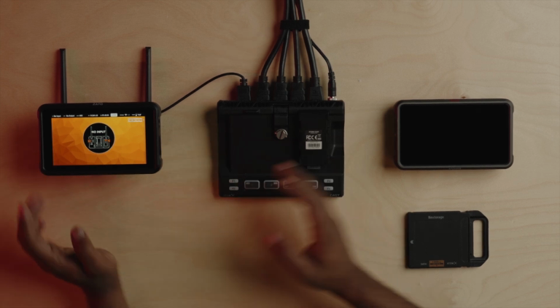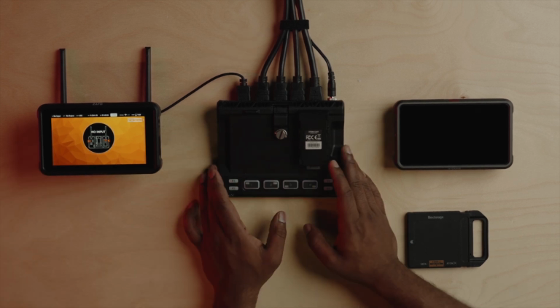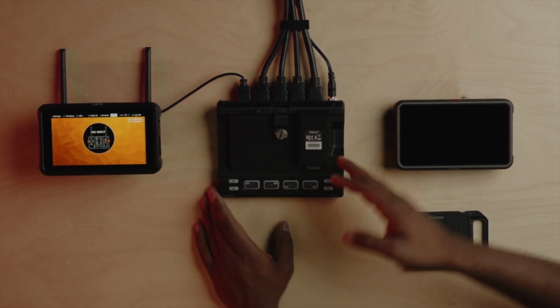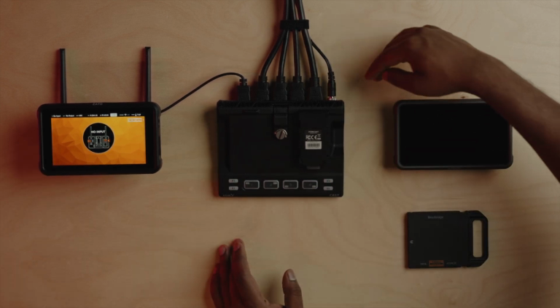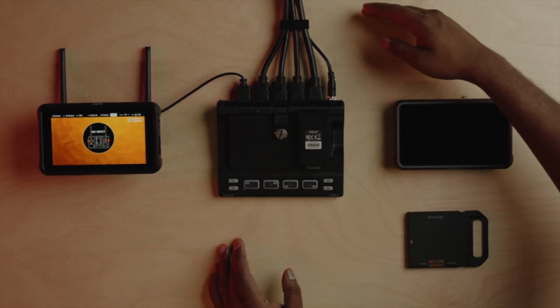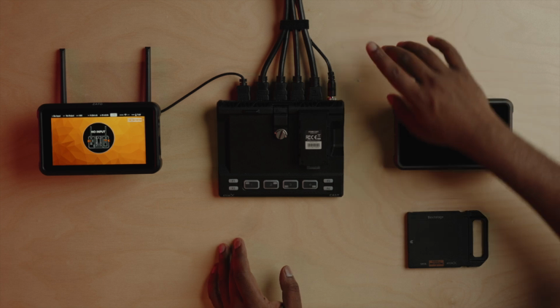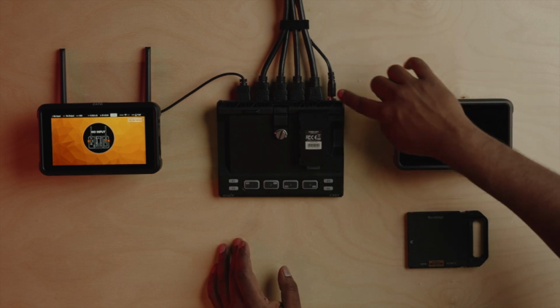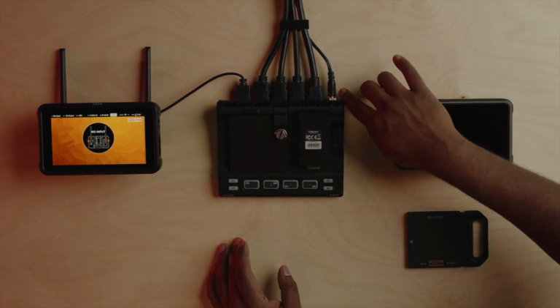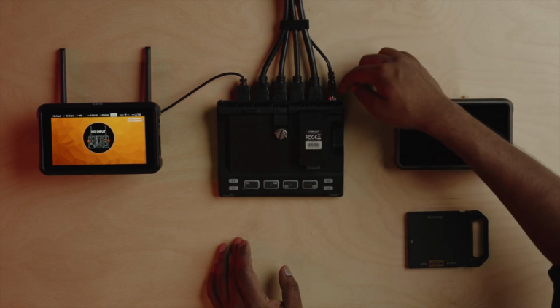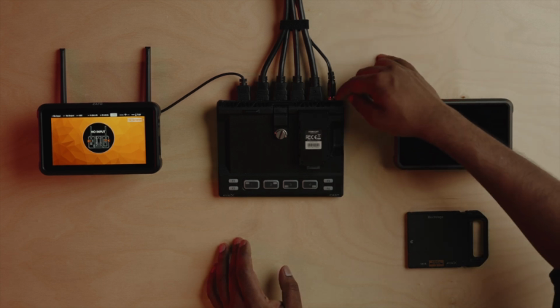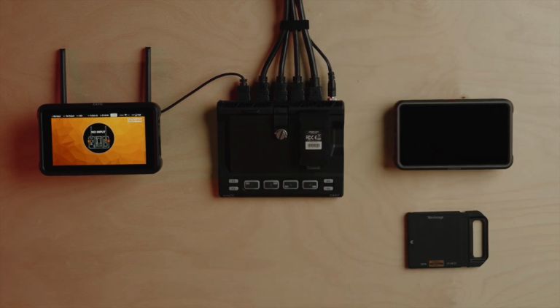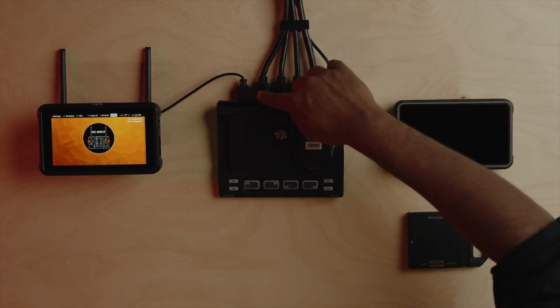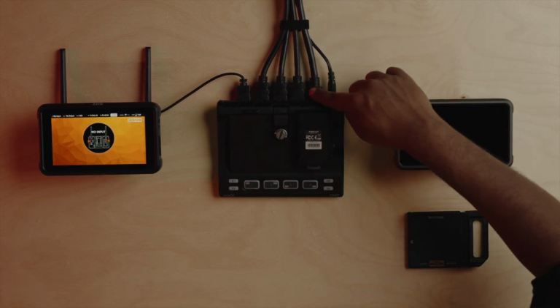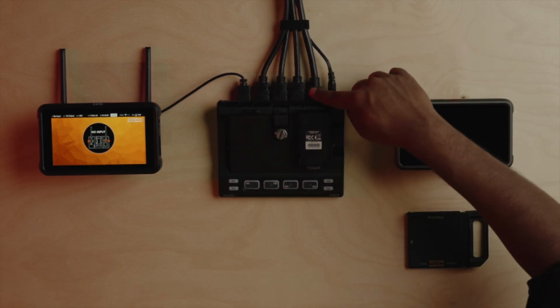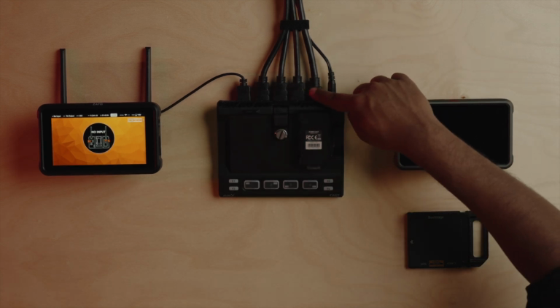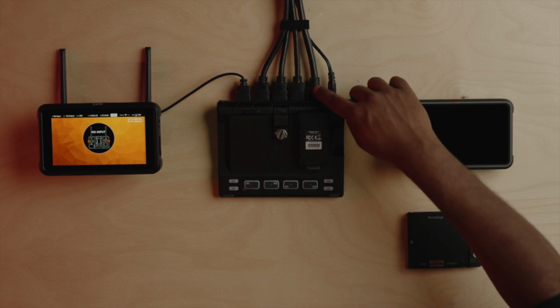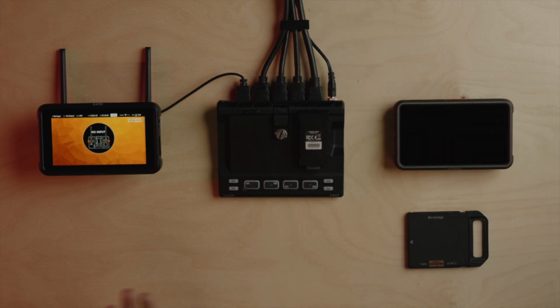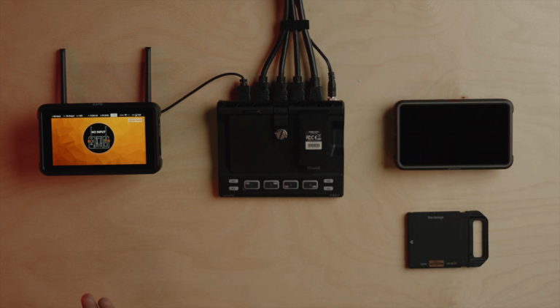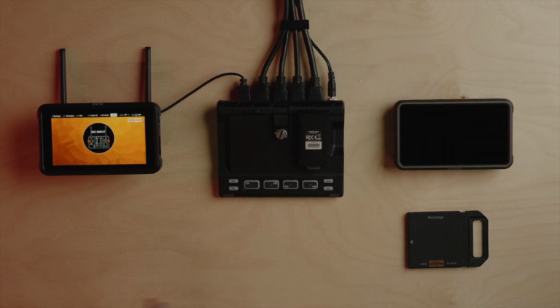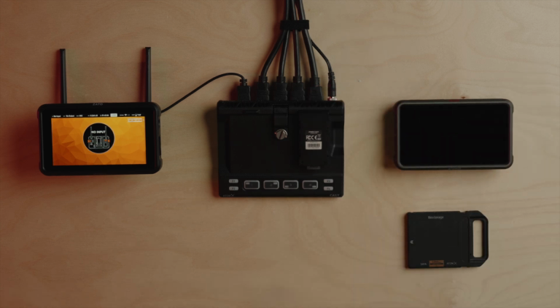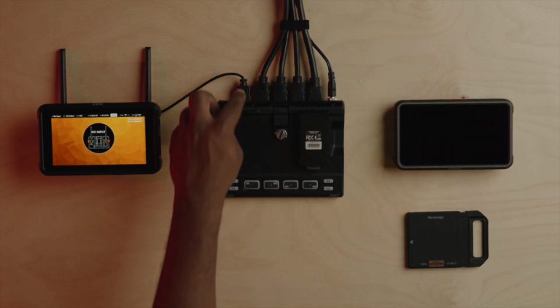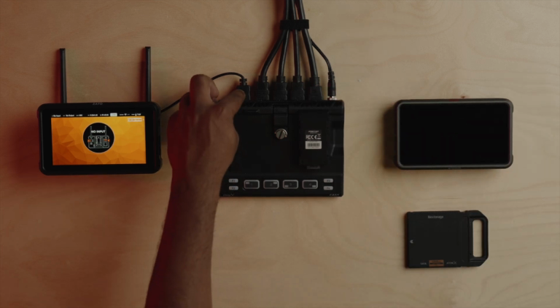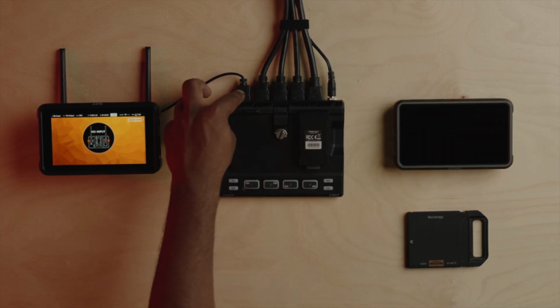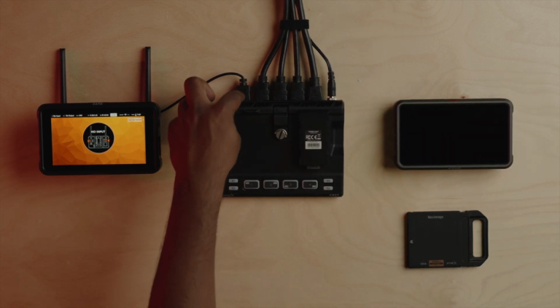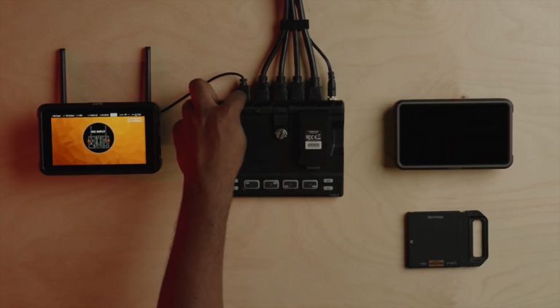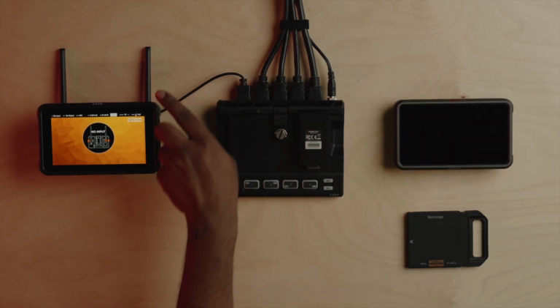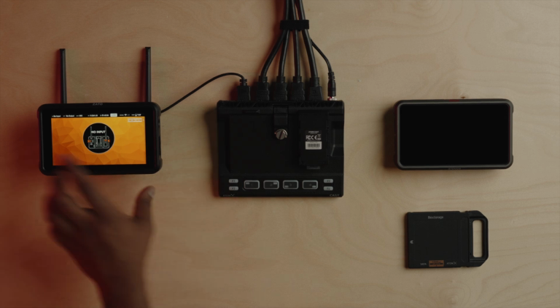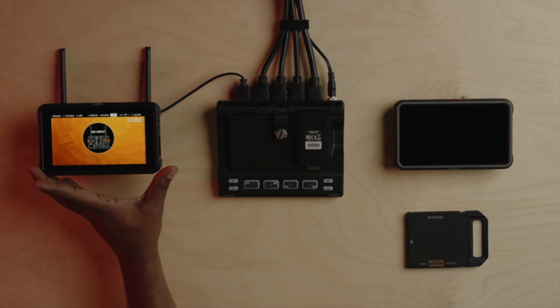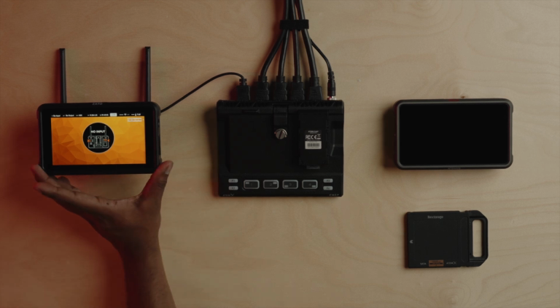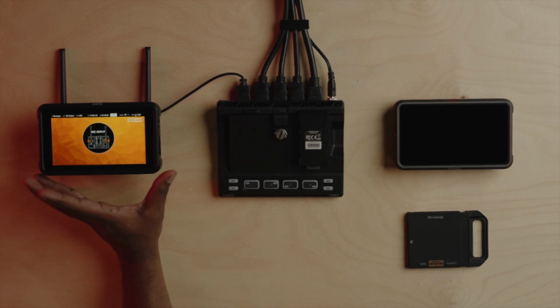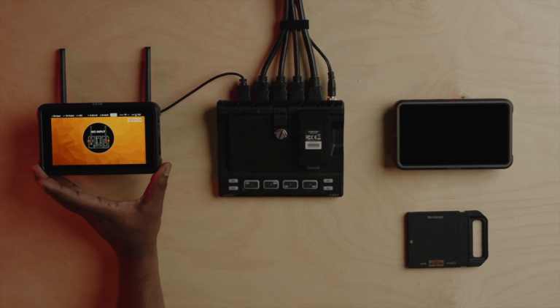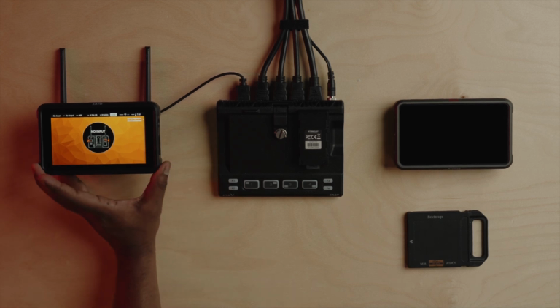I'll quickly take you through the connections. We've got DC power coming in direct. We've got four HDMI inputs over here, which are the cameras in our studio. The program output of the Cast module is connected to the input of the Zato Connect.